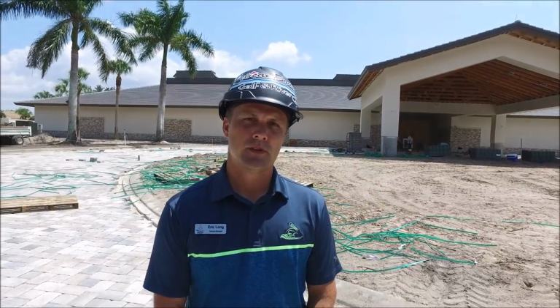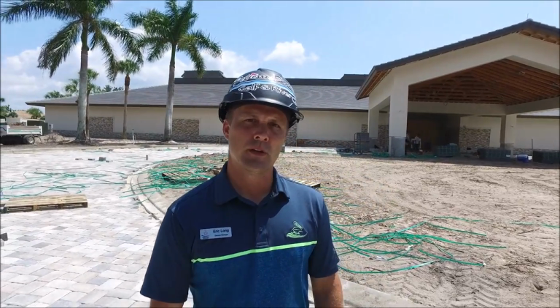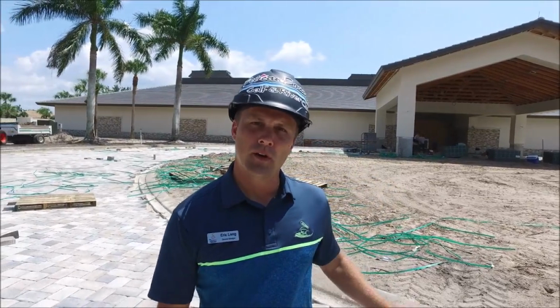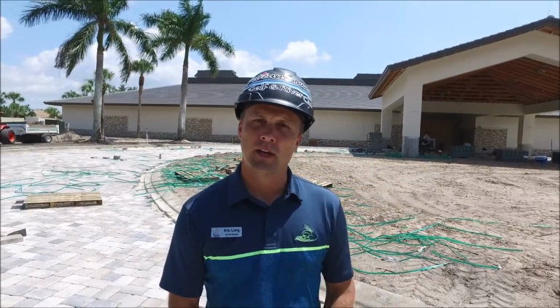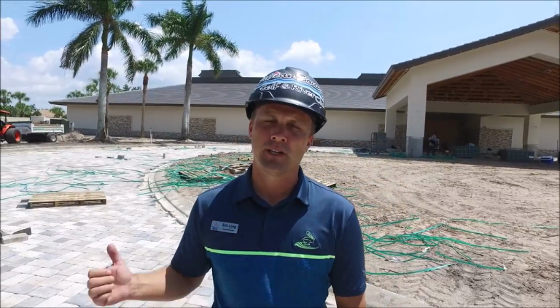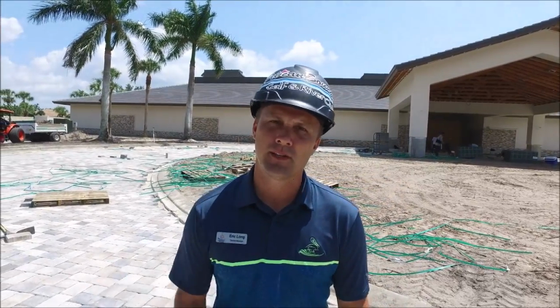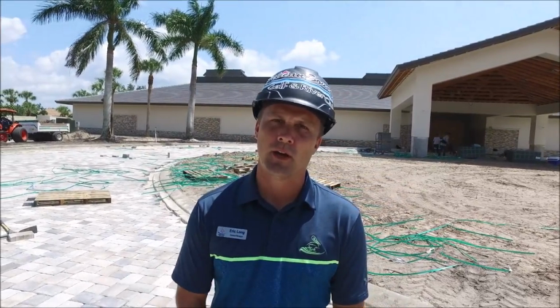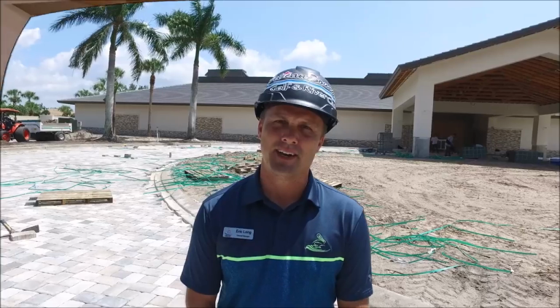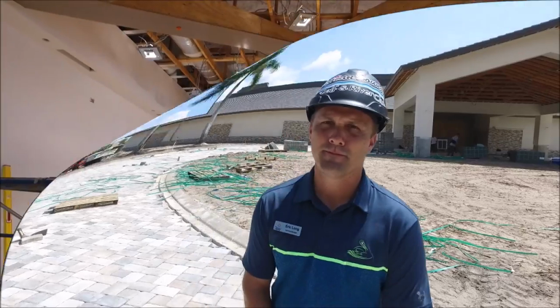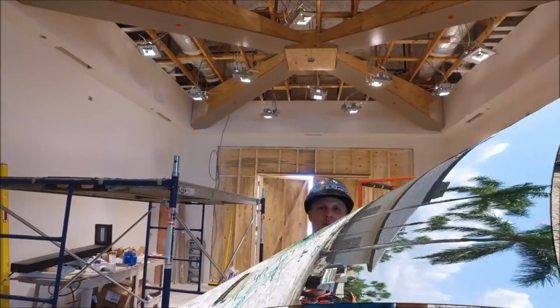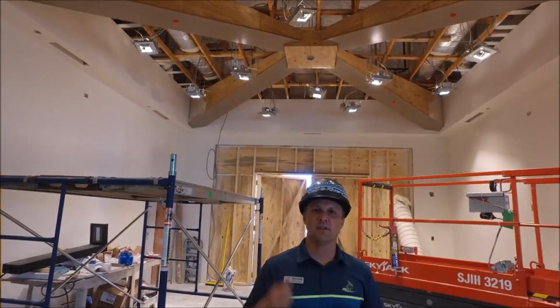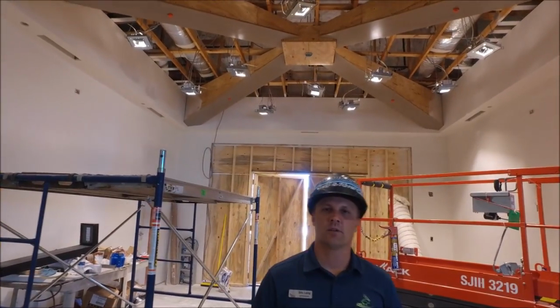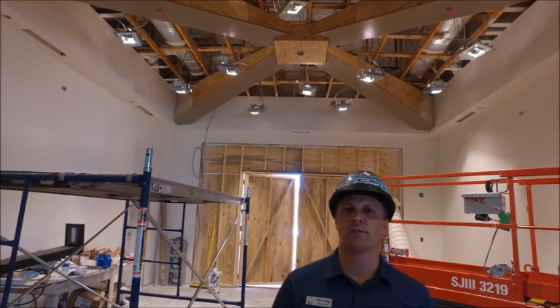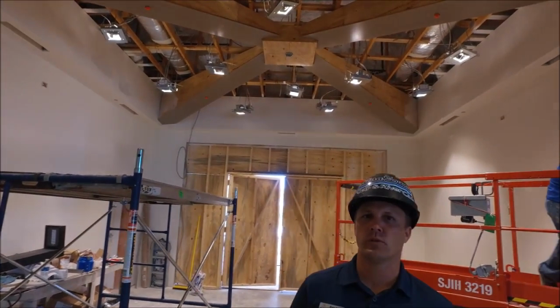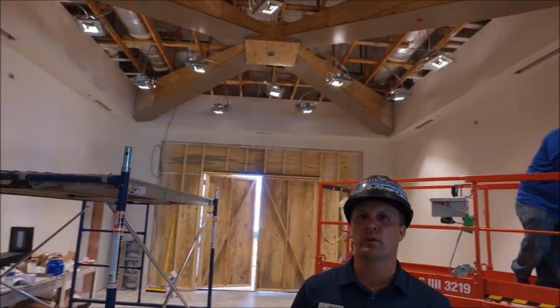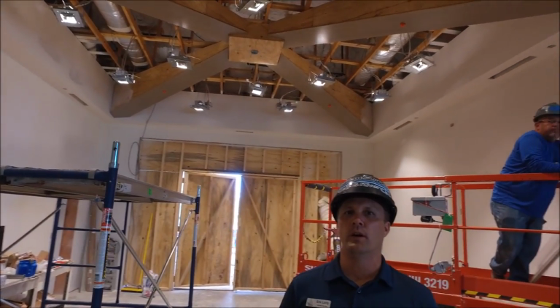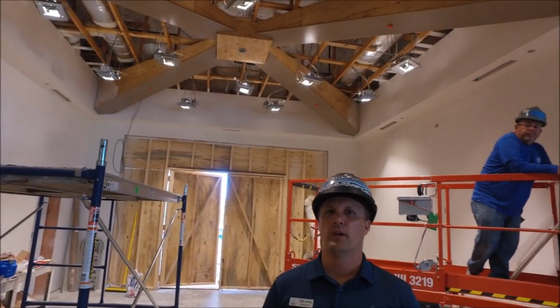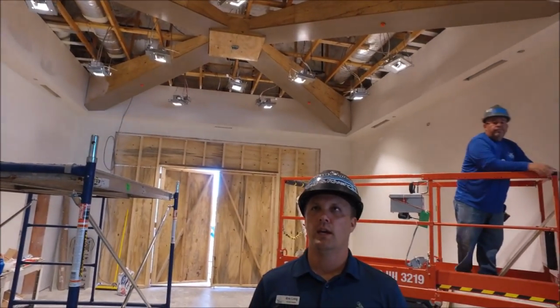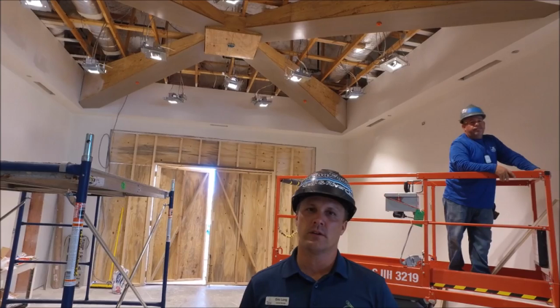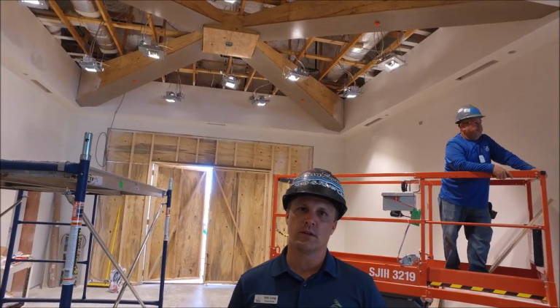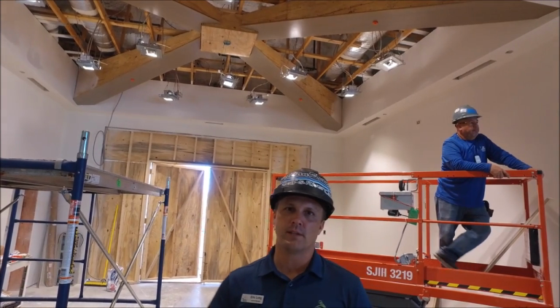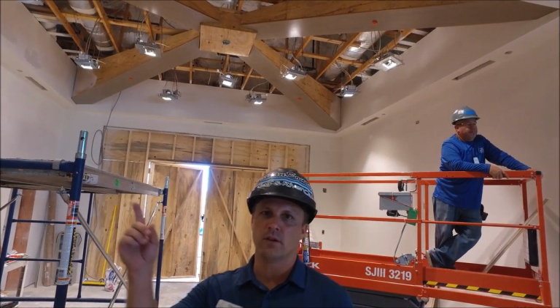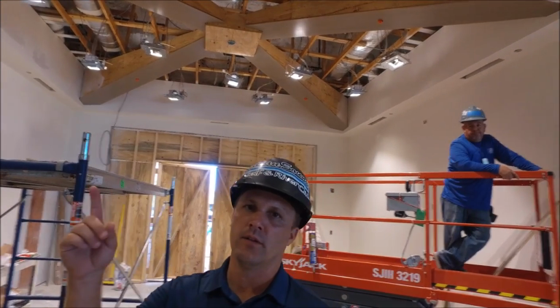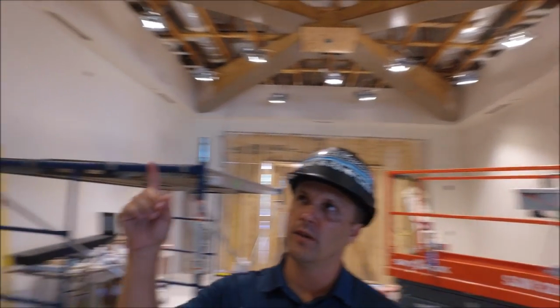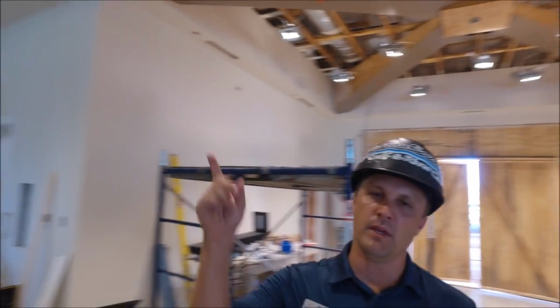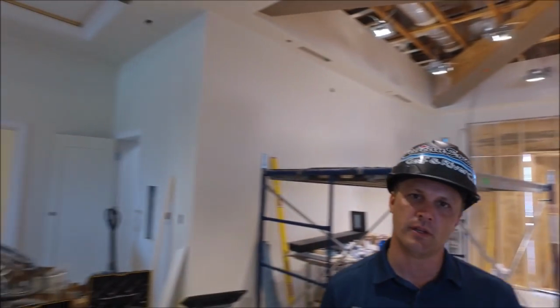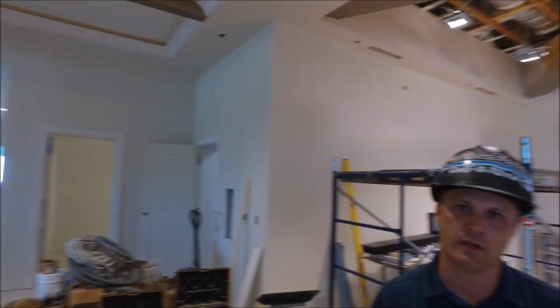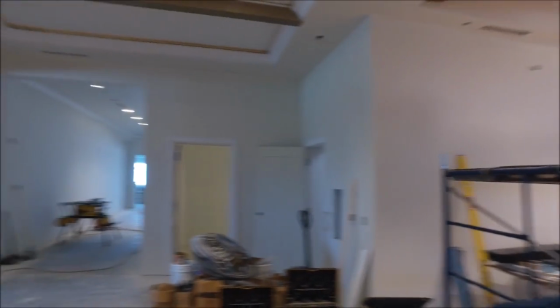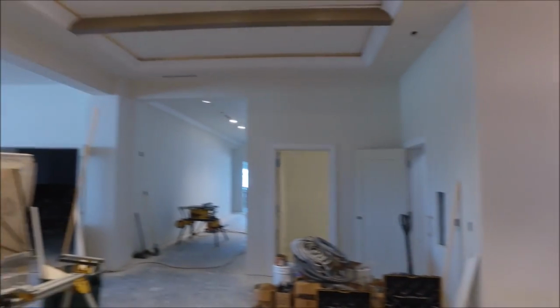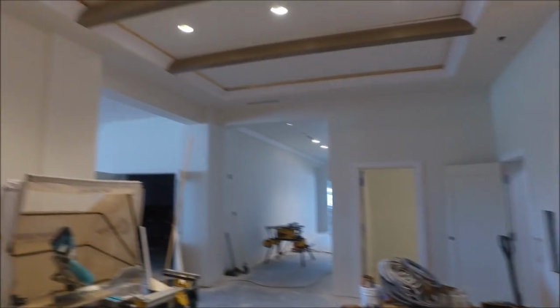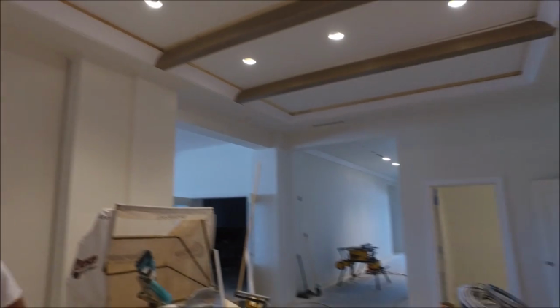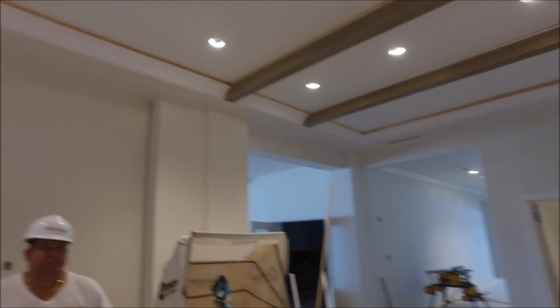It's really coming along and I'll showcase some of the things going on inside. We're in the lobby. You can see they're starting to work on some of the trim work above and it's starting to look really great. They're also having the beams put in as well and it's really coming along.